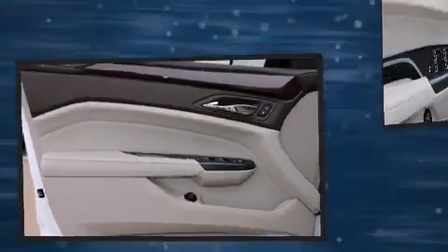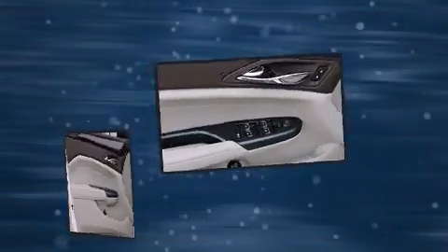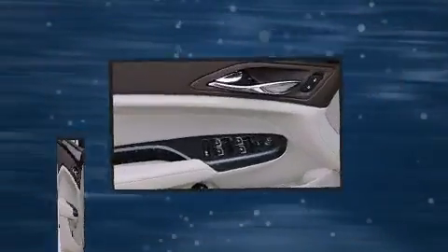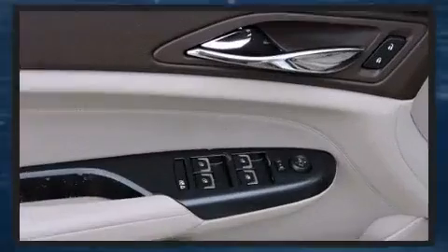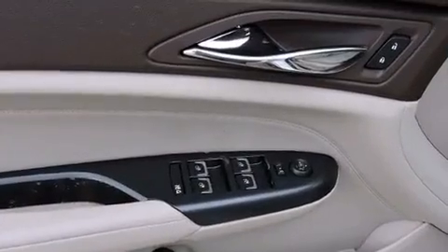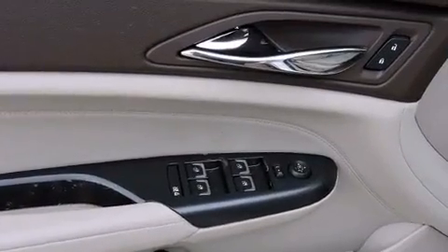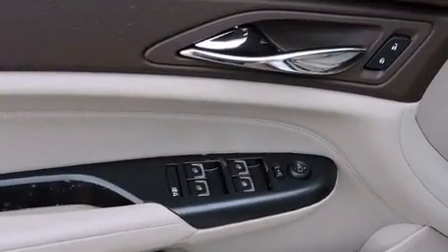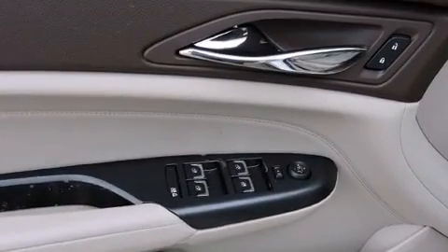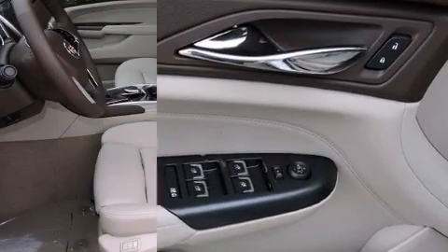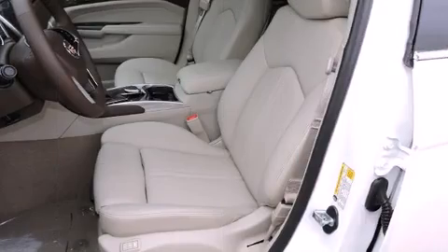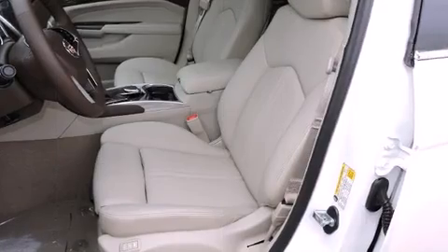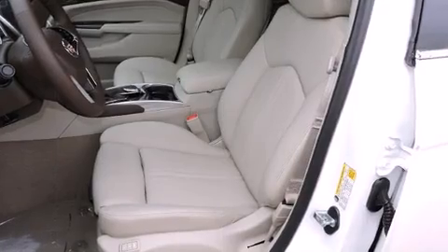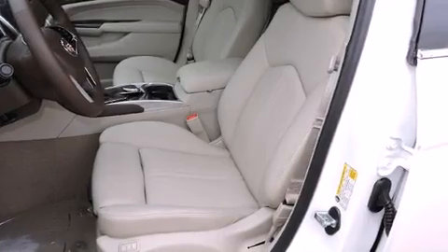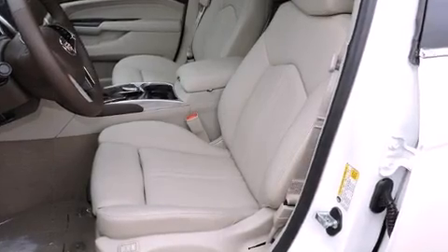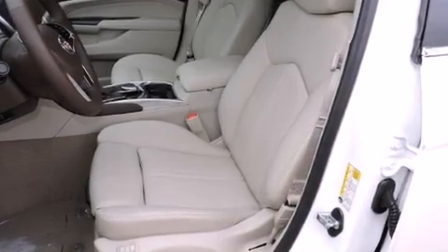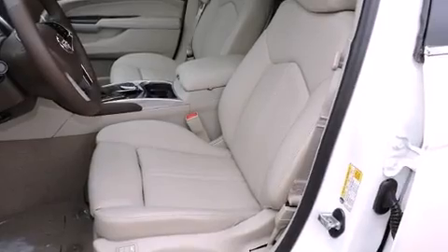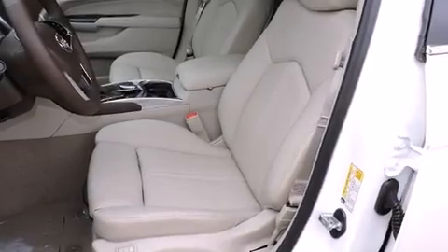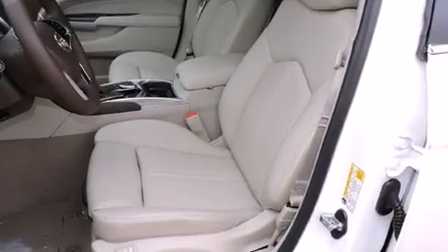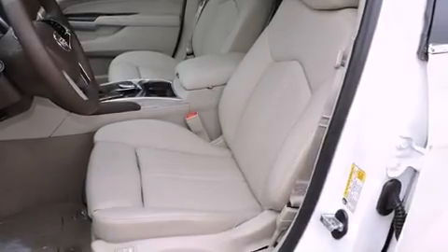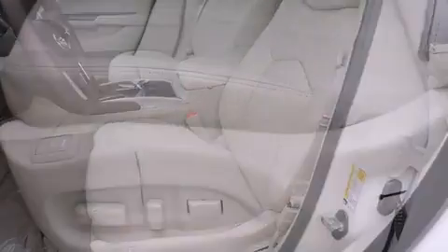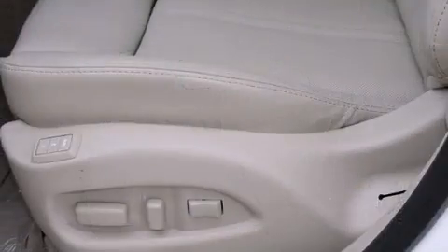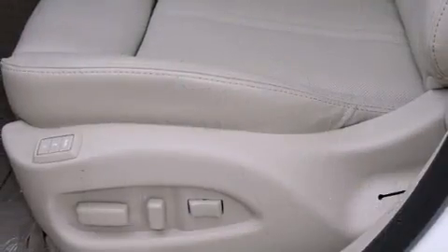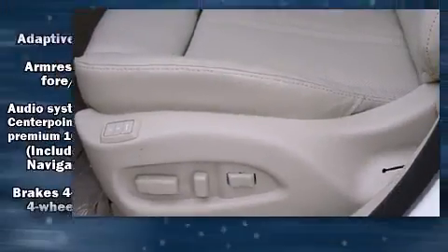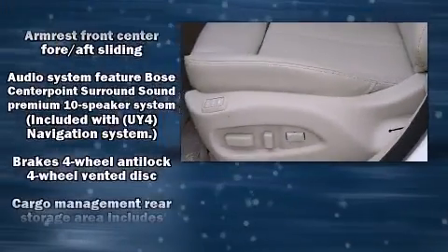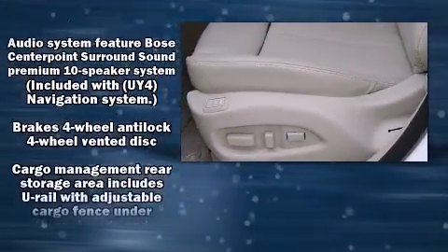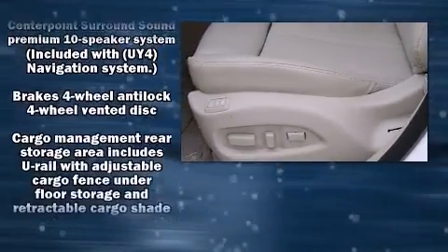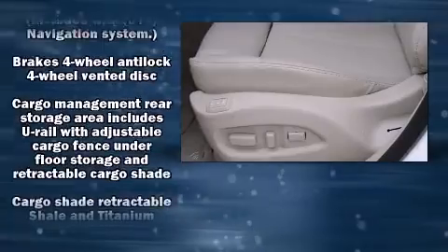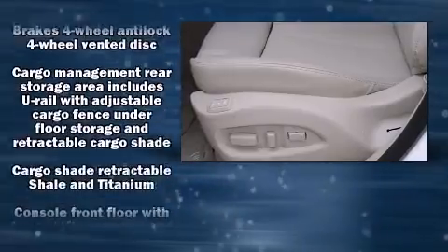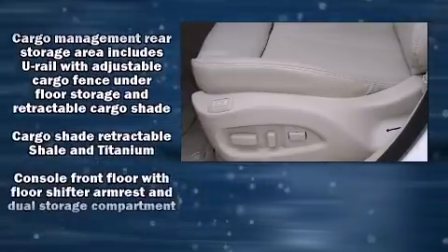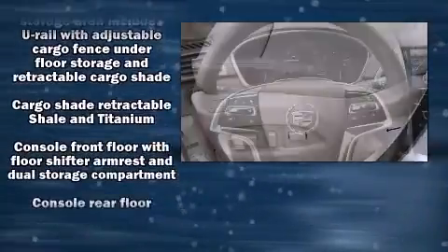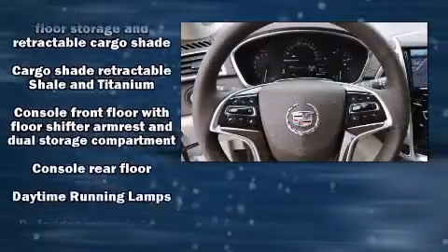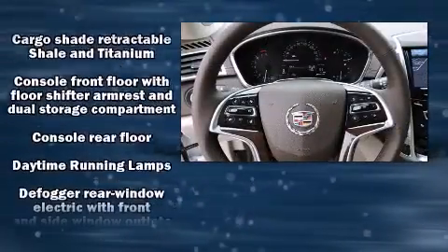With high-intensity discharge headlights illuminating your path, you'll always appreciate maximum visibility. Premium sound drives 10 speakers, providing you and your passengers a sensational audio experience.